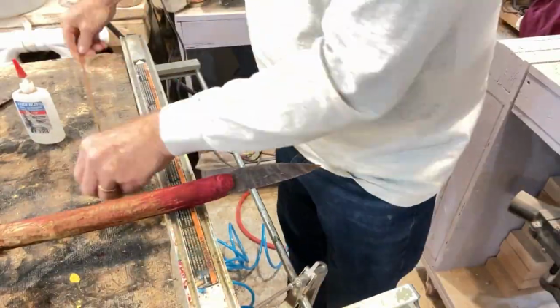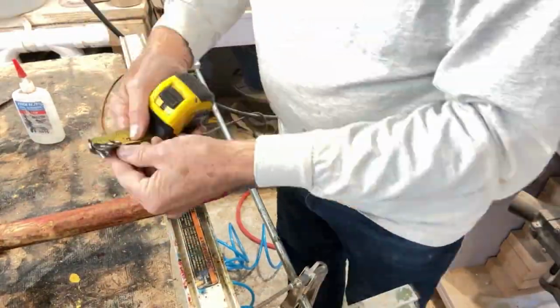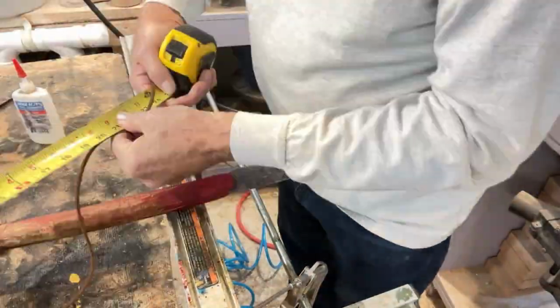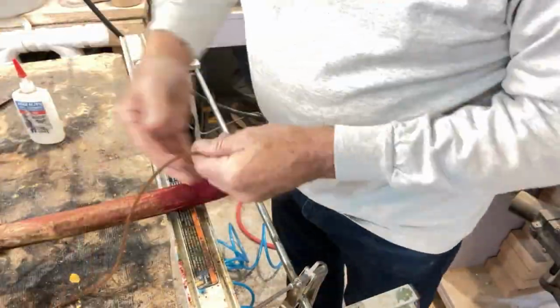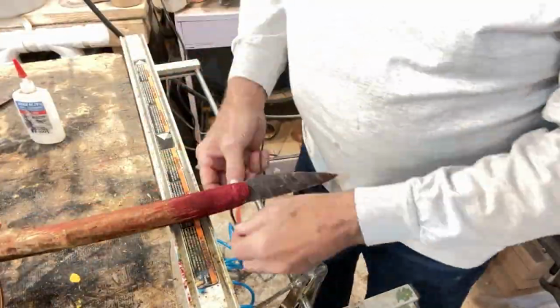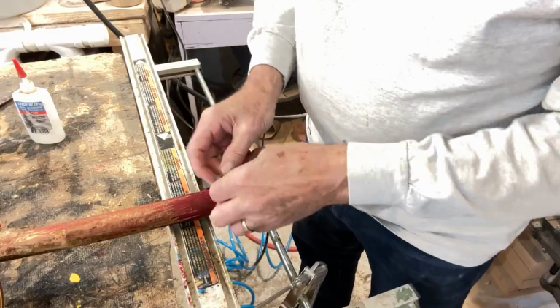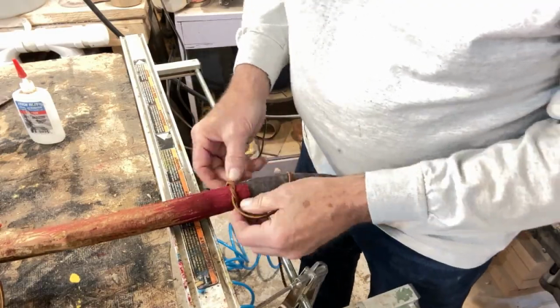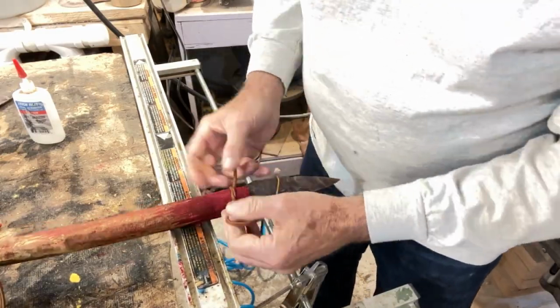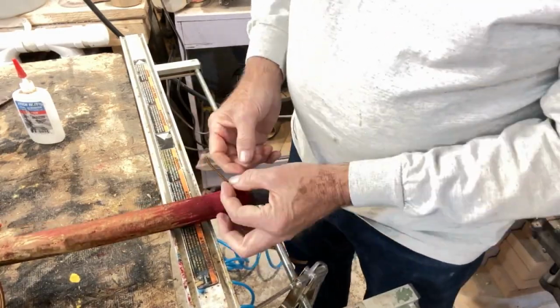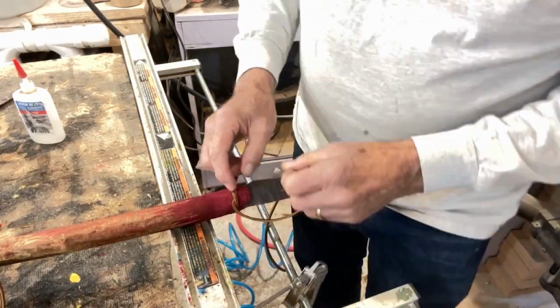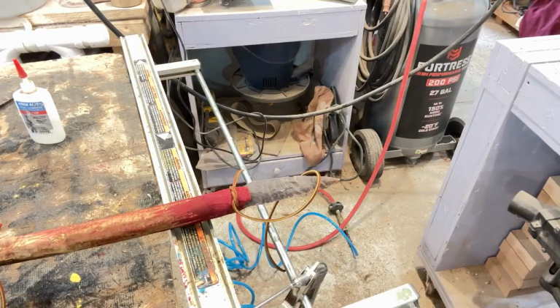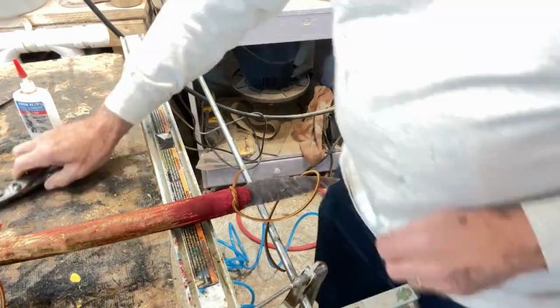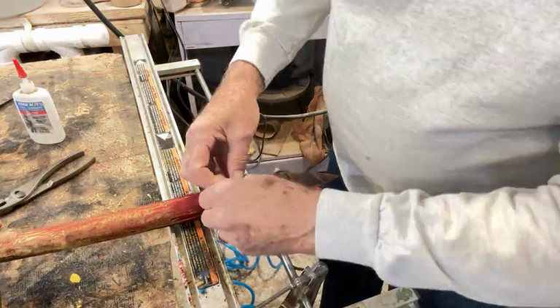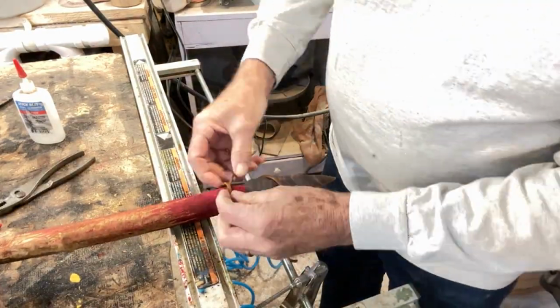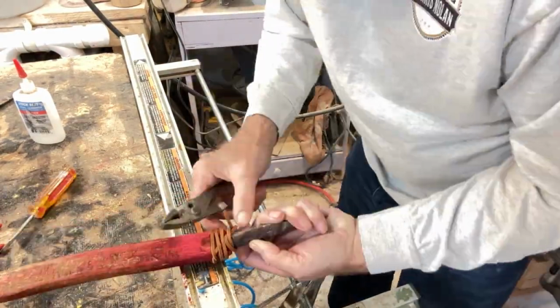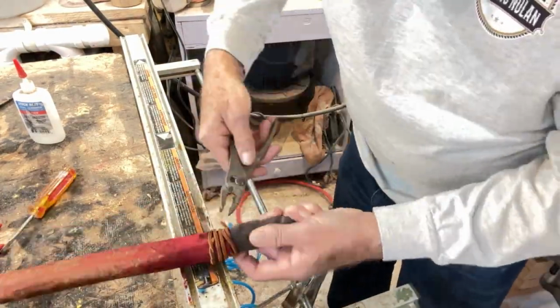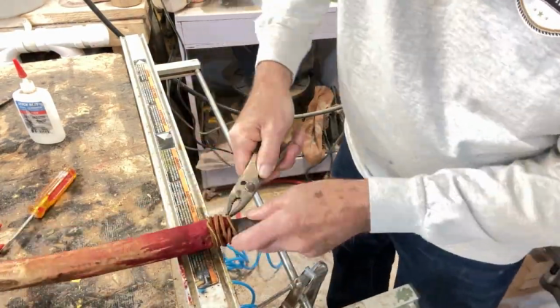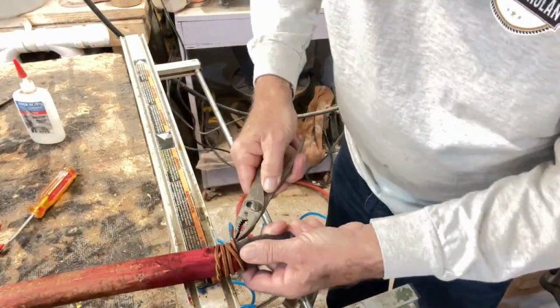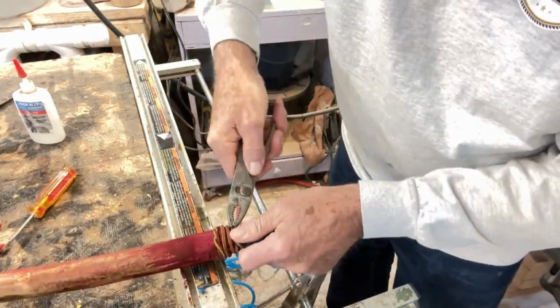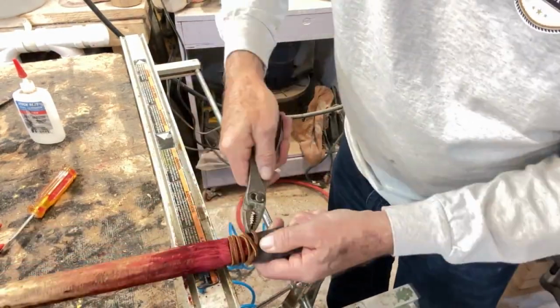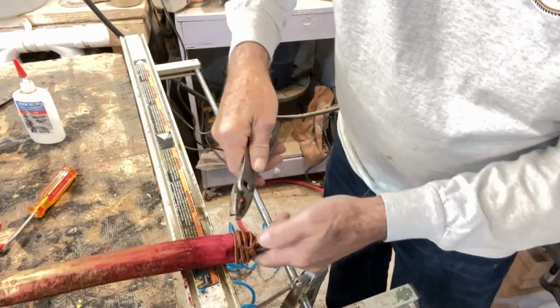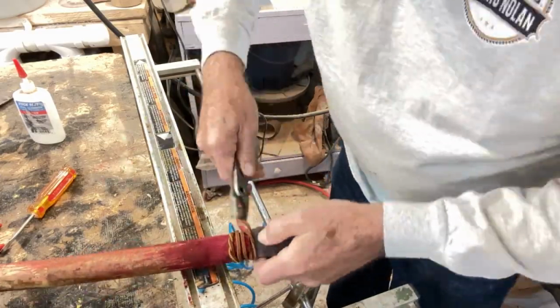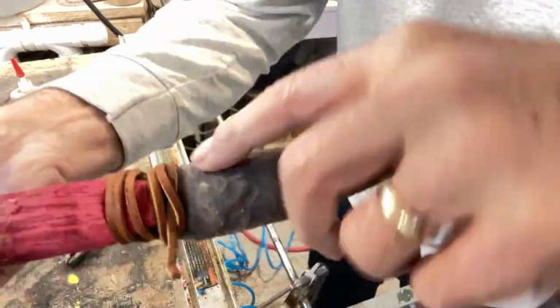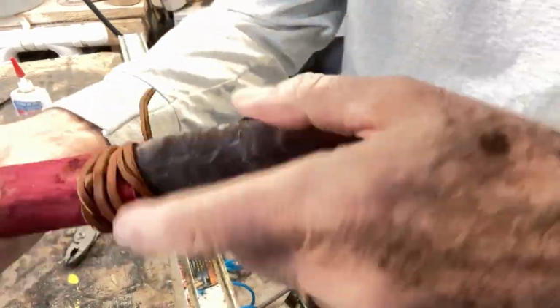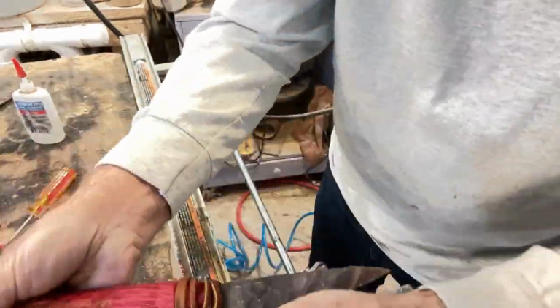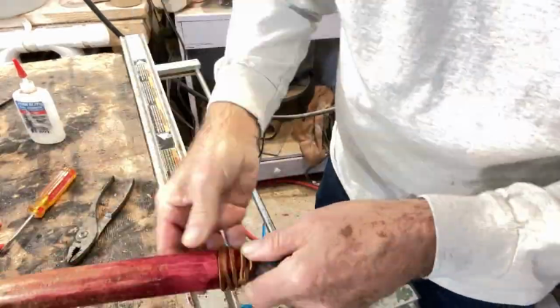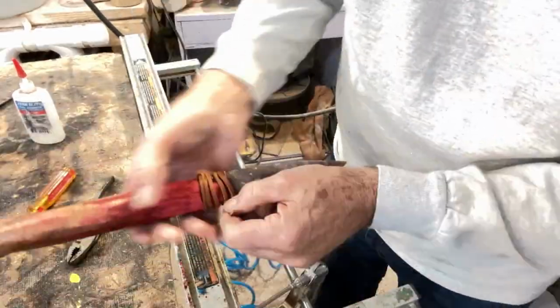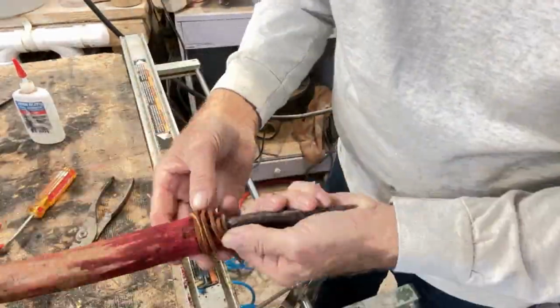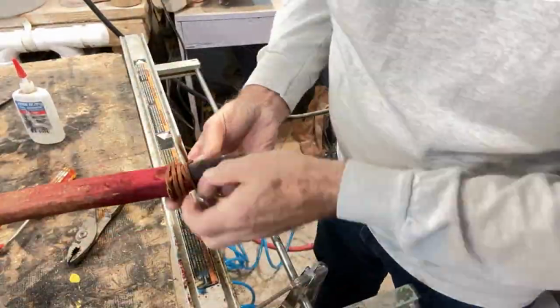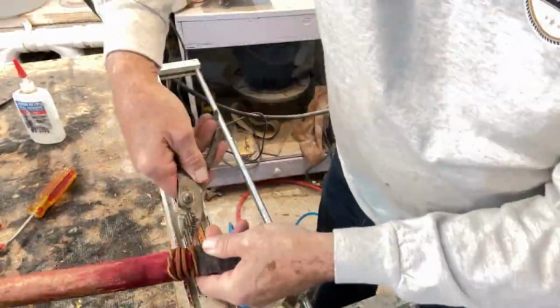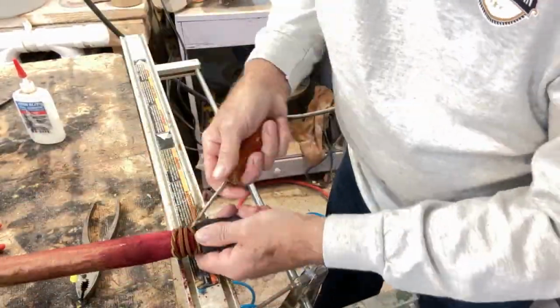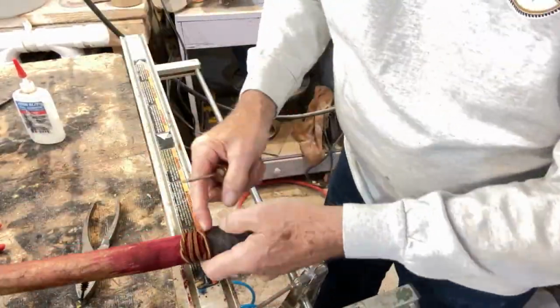I used two-part epoxy to secure the point and laced it with rawhide for authenticity and aesthetic reasons.